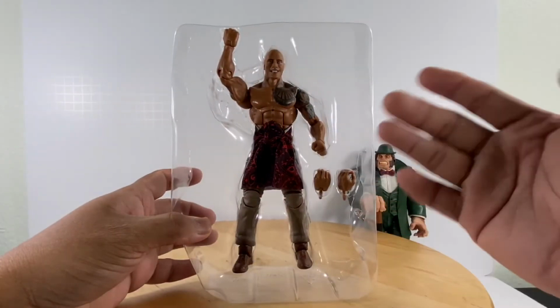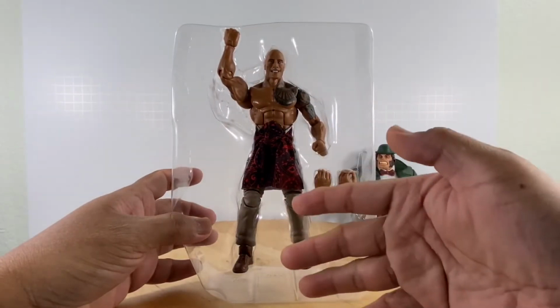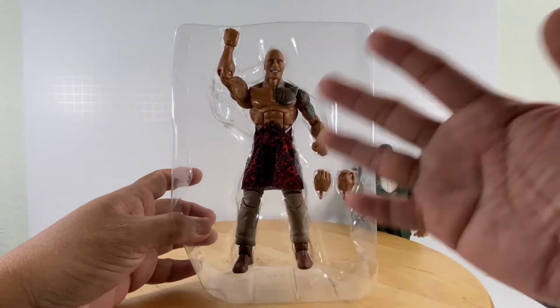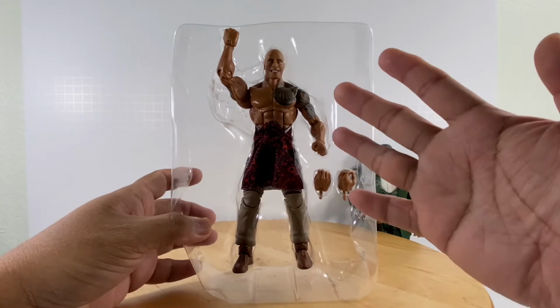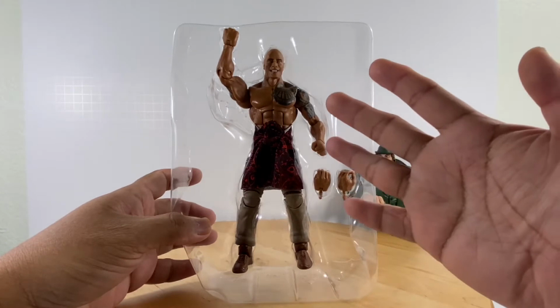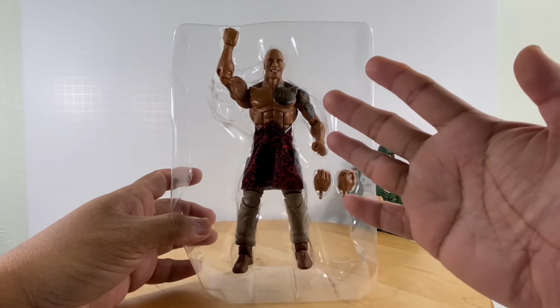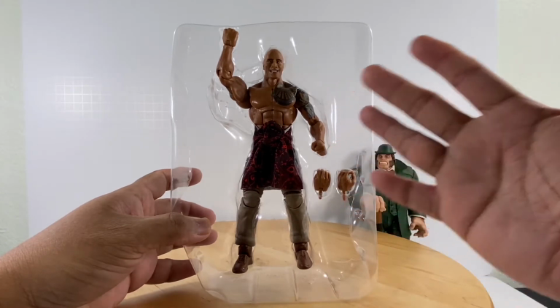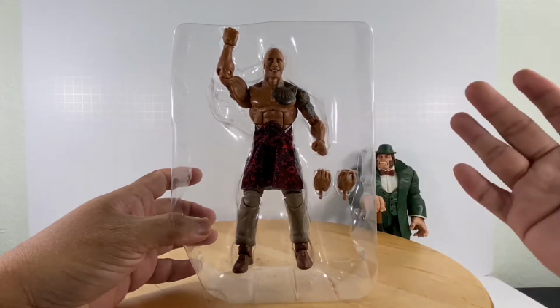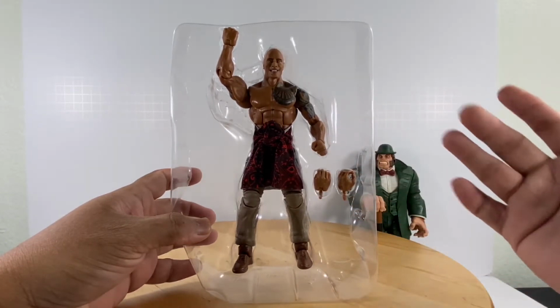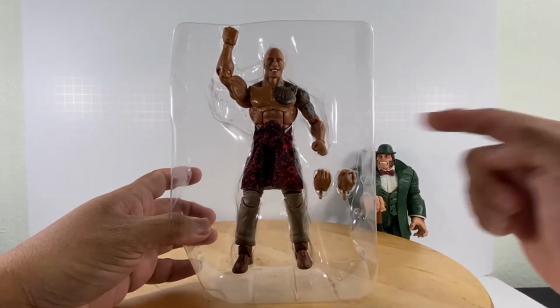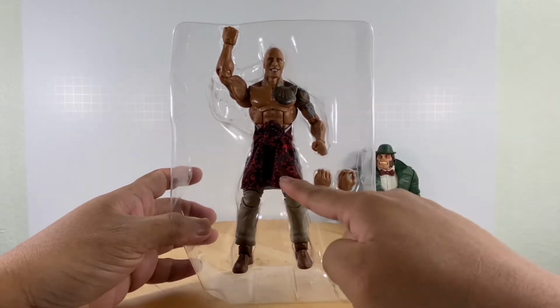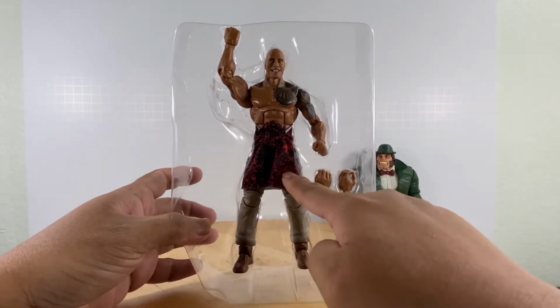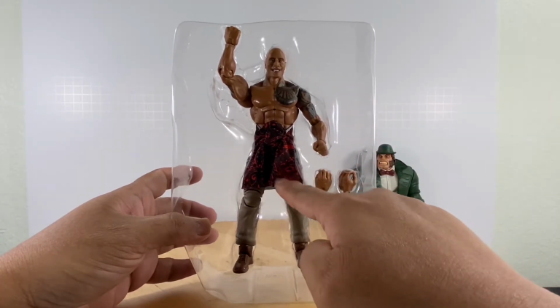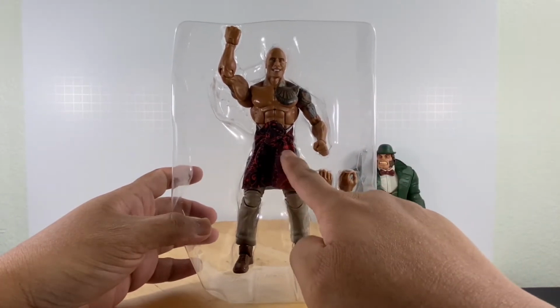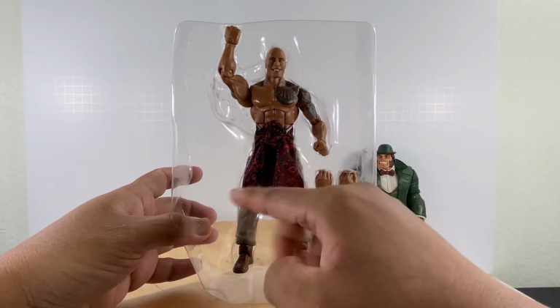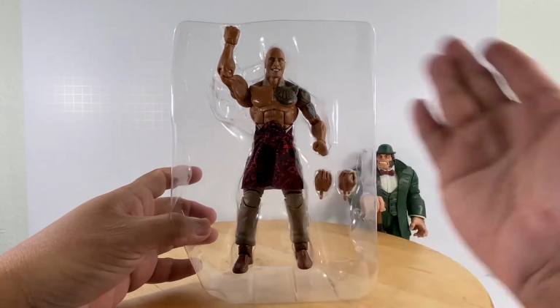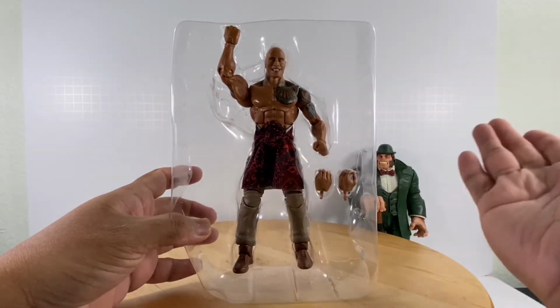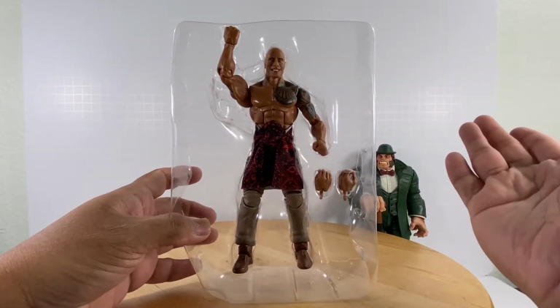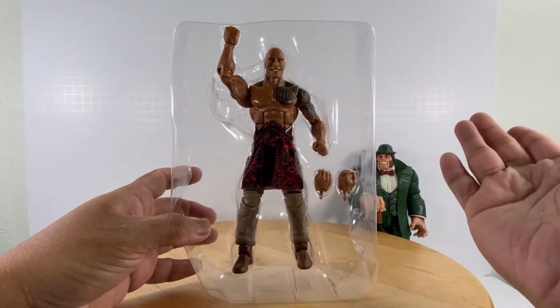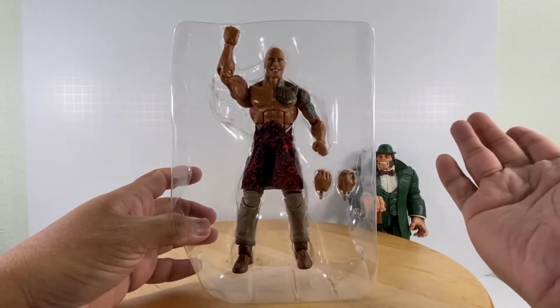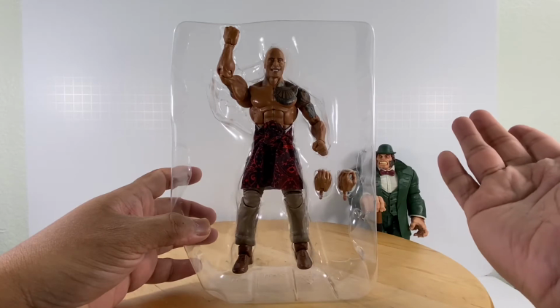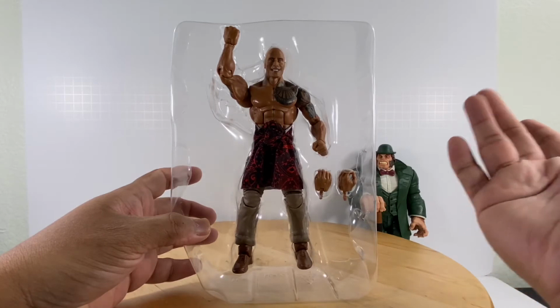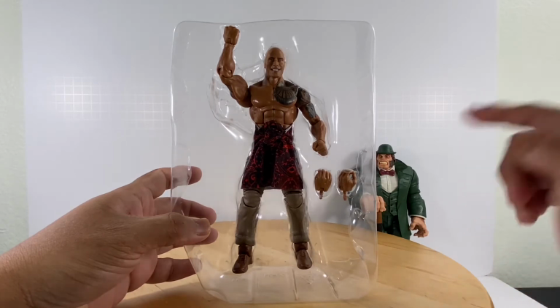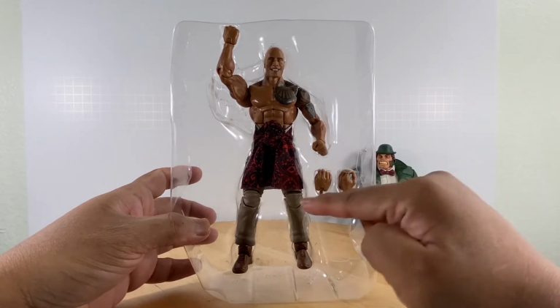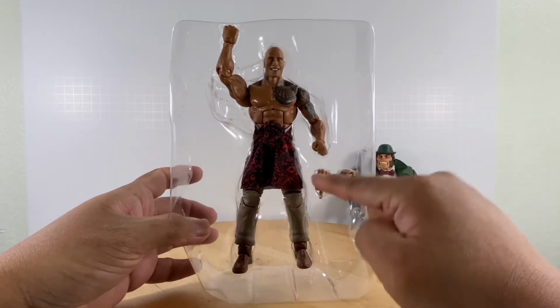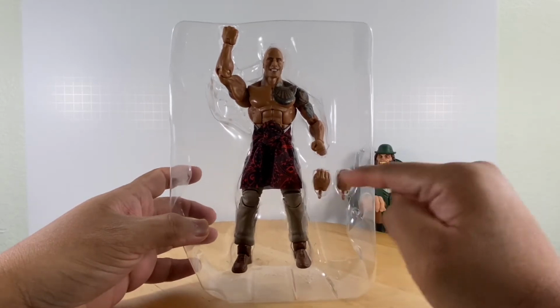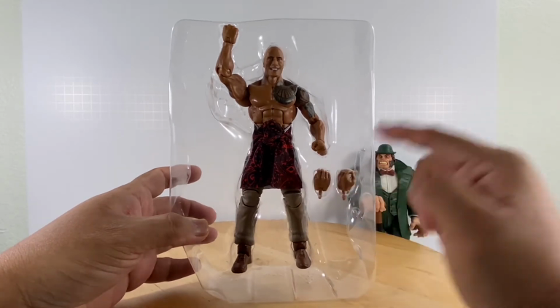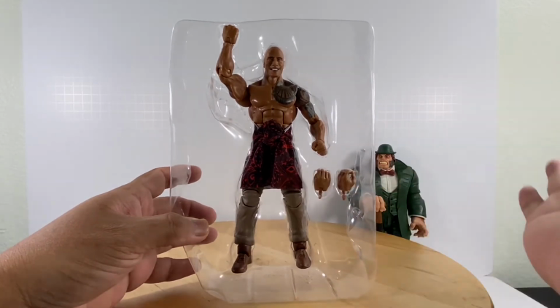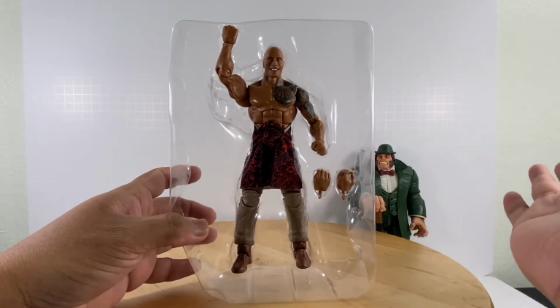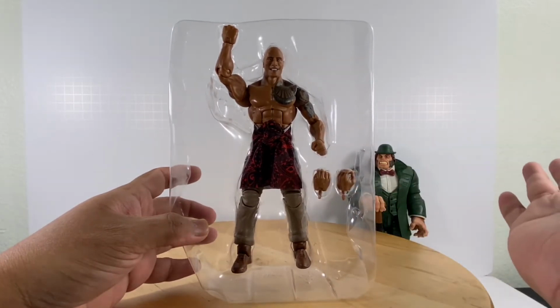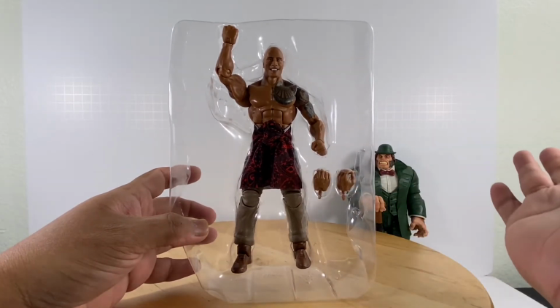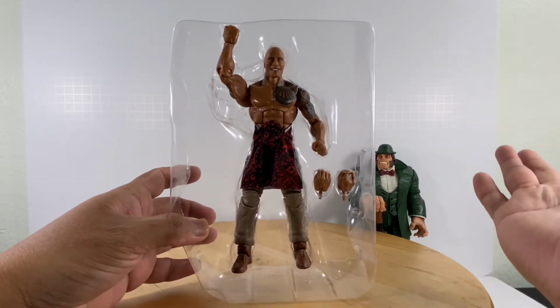The contents are basically just the action figure, that Hawaiian skirt piece for males, and an alternate set of hands.